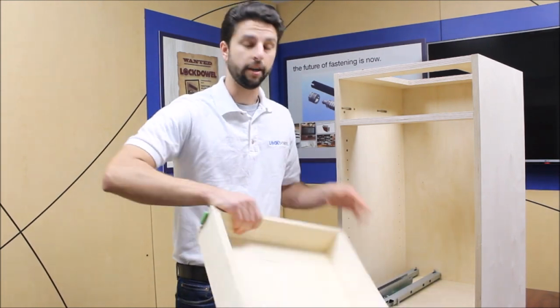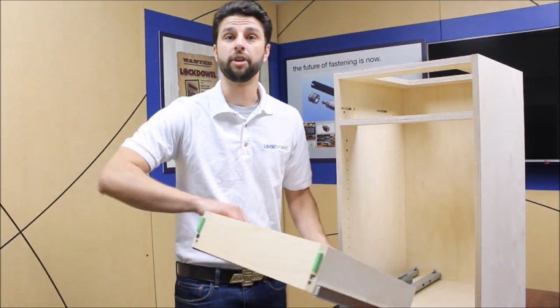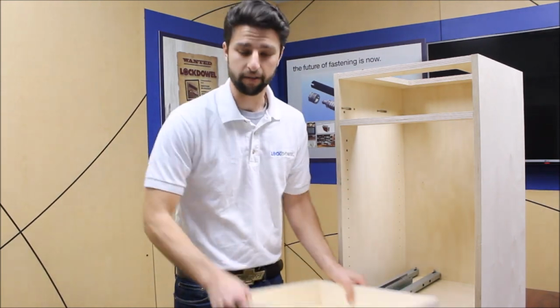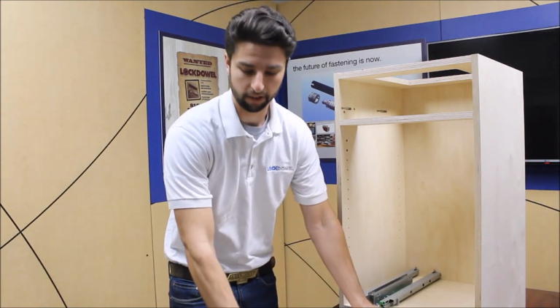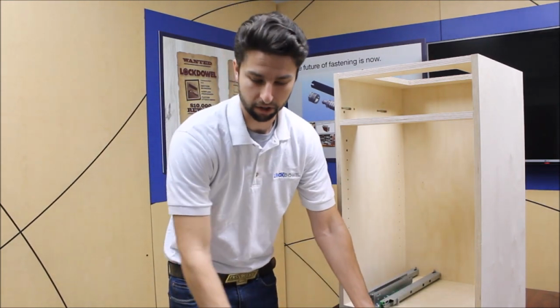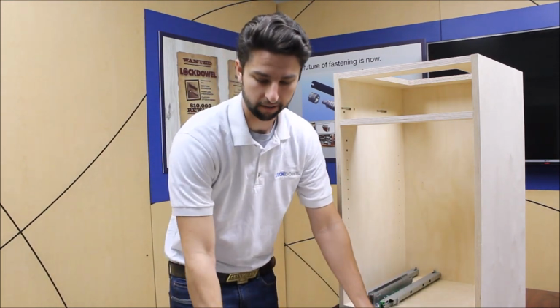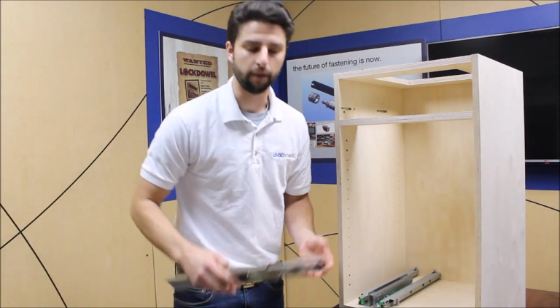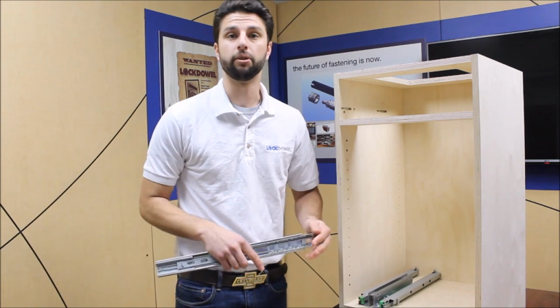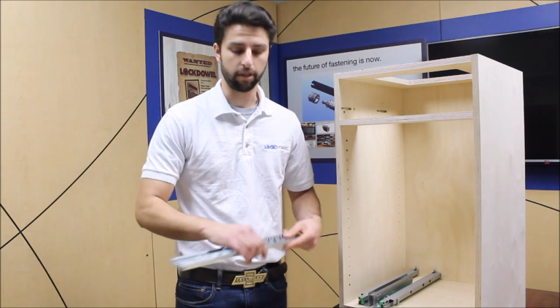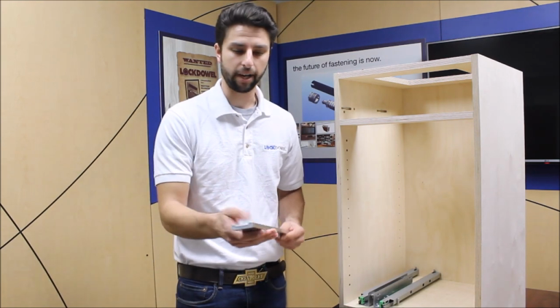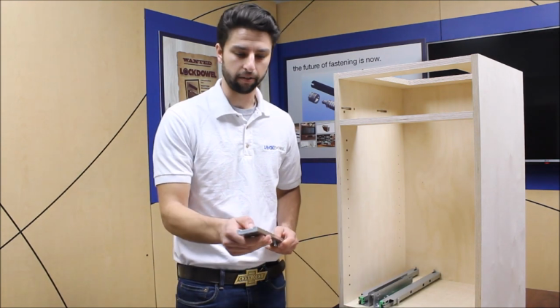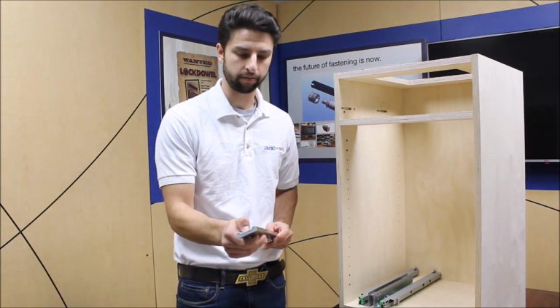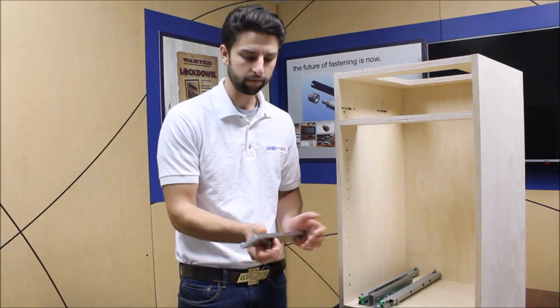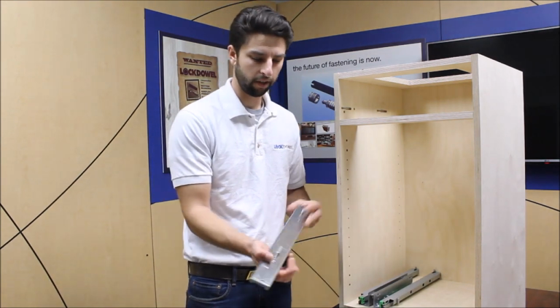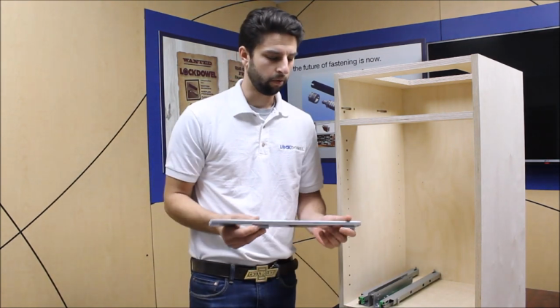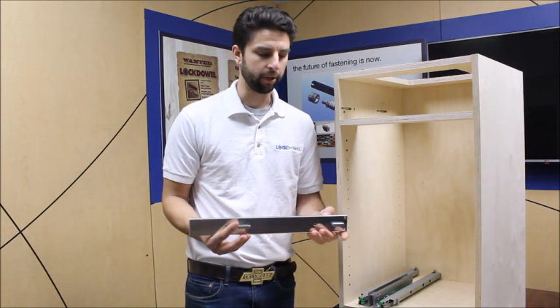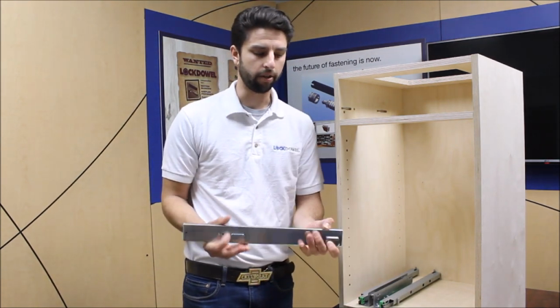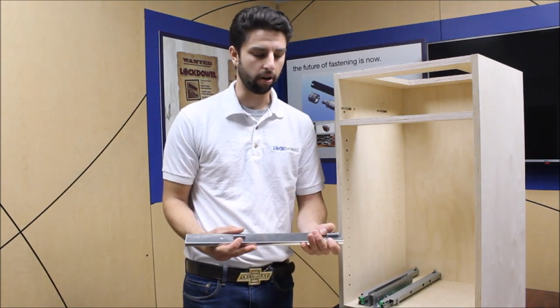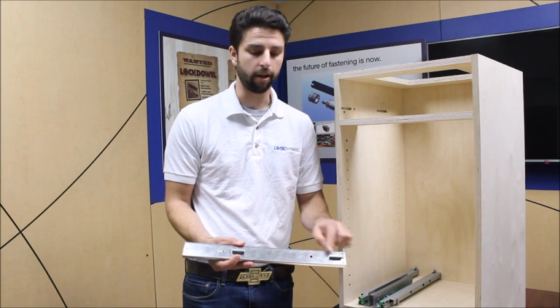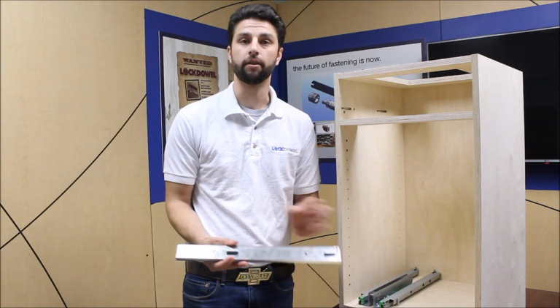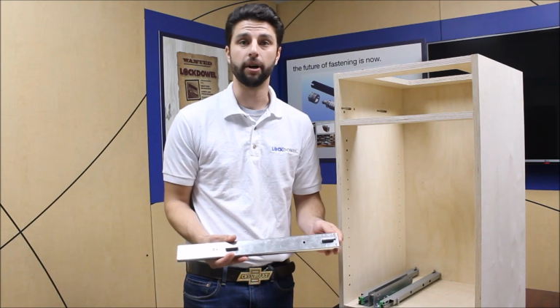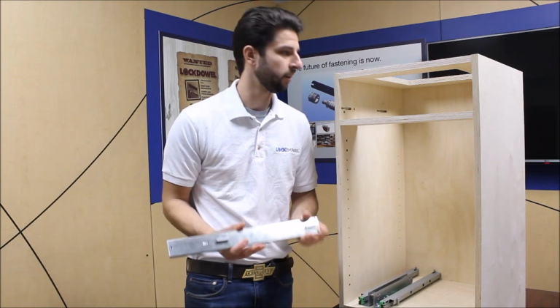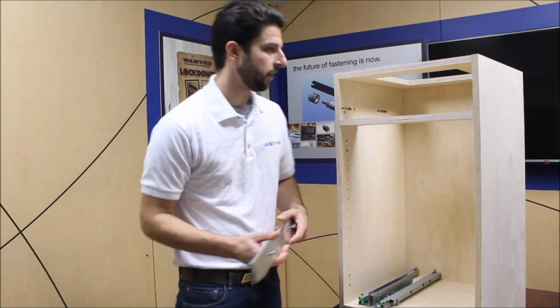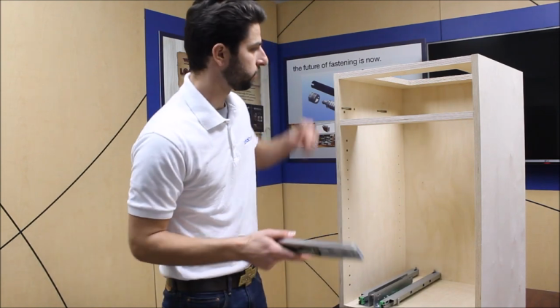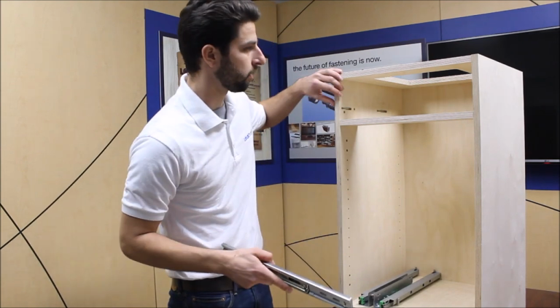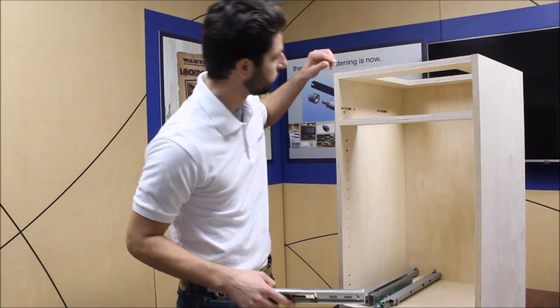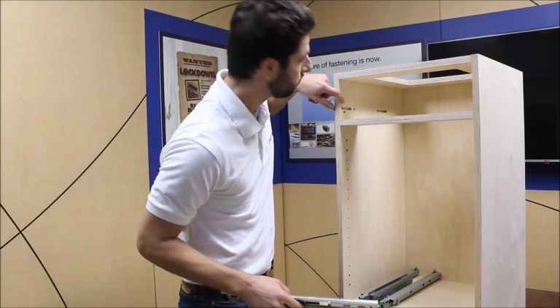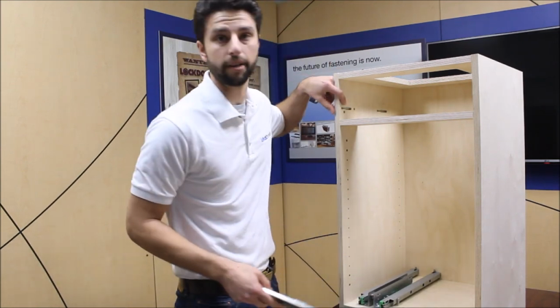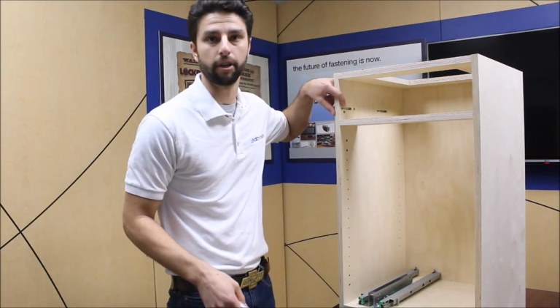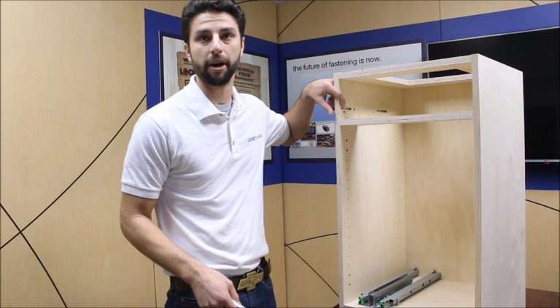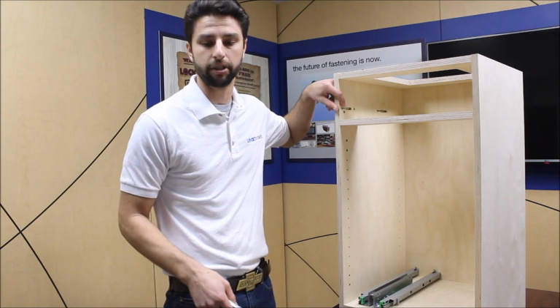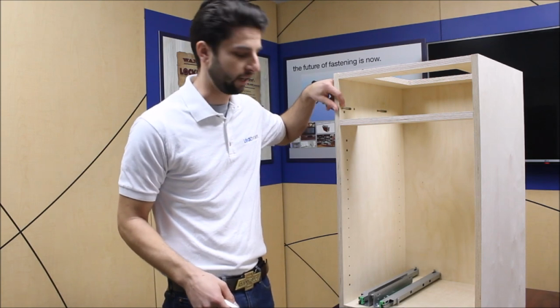Now once you've done that, take your drawer slide and we're ready to attach it to your cabinet. We have pre-installed our channel lock hardware, and those will drop into the keyhole slots that are pre-routed into your end panels.